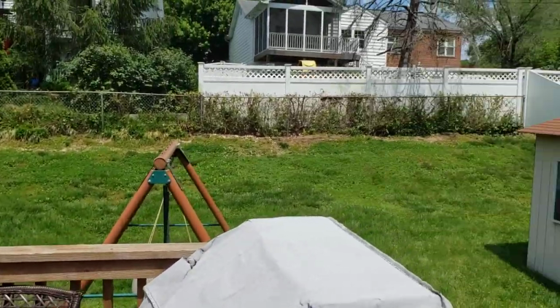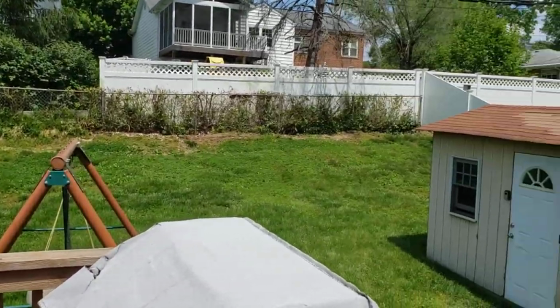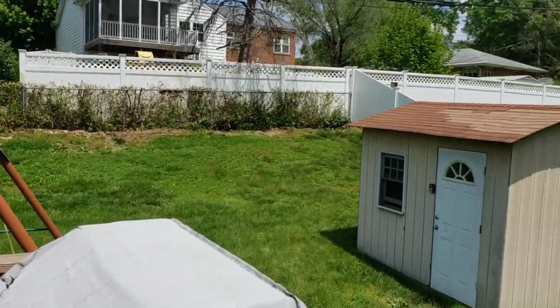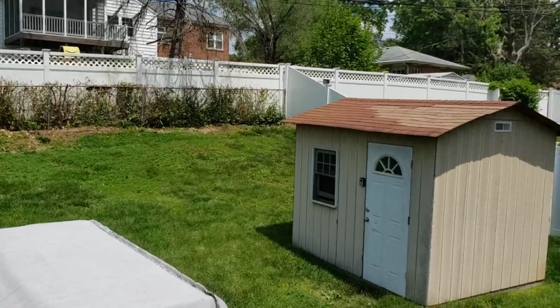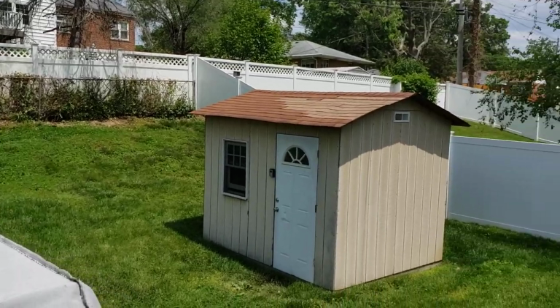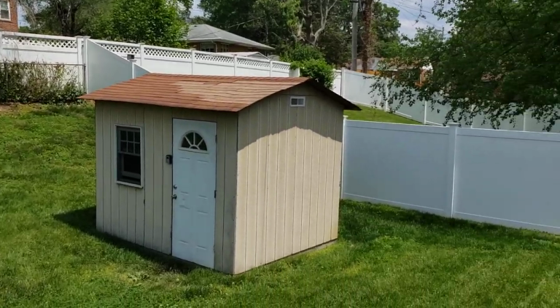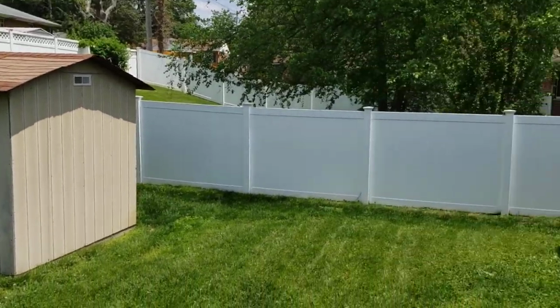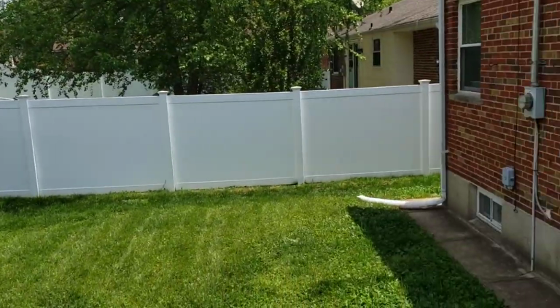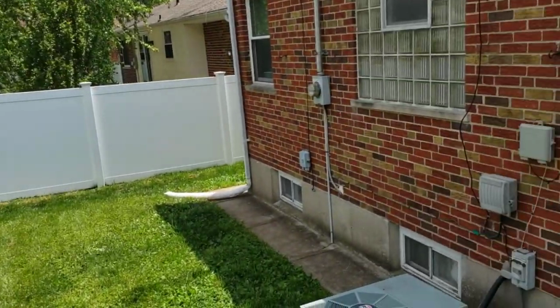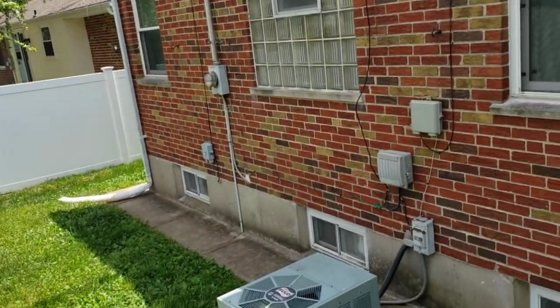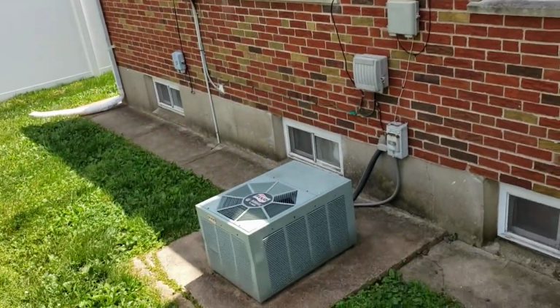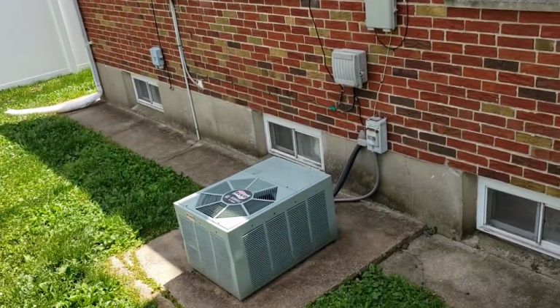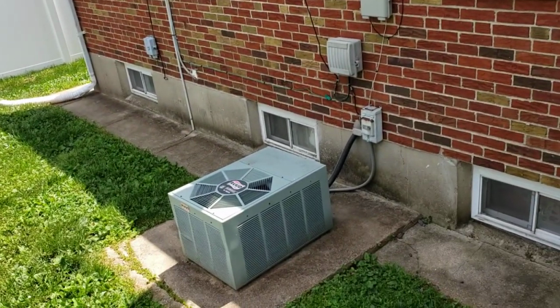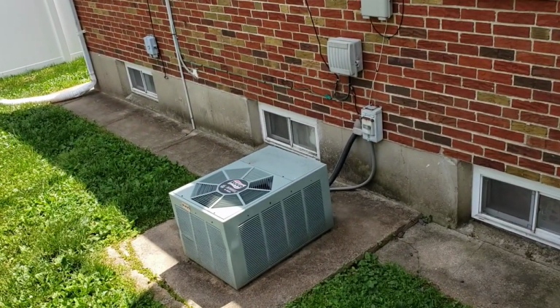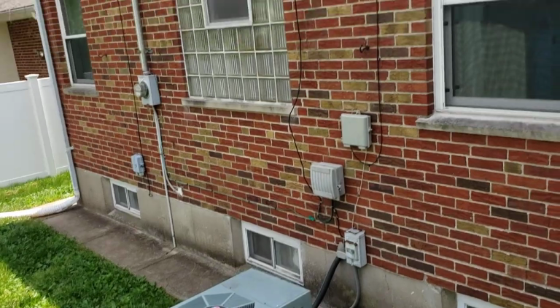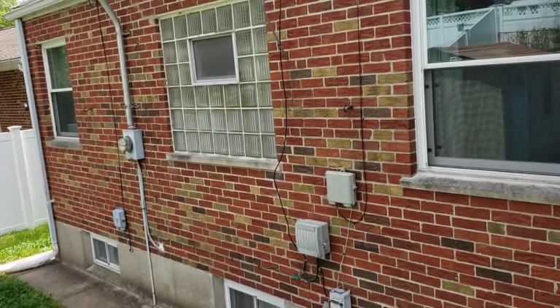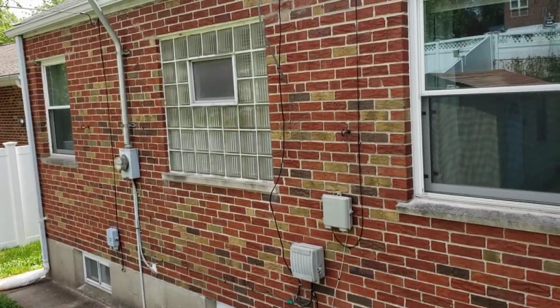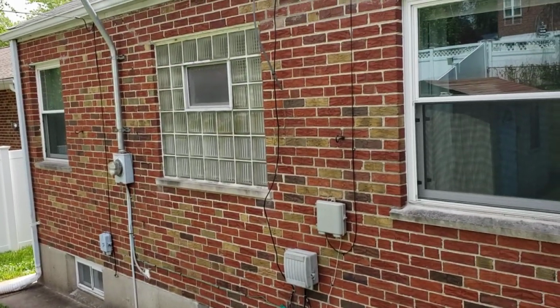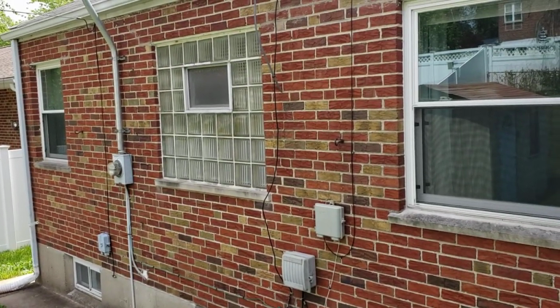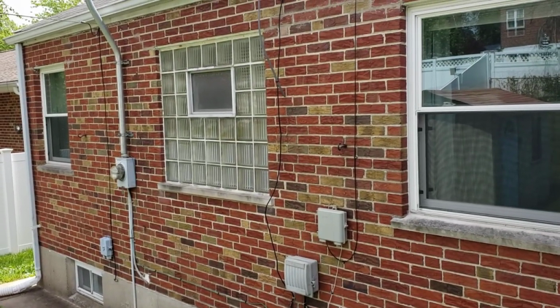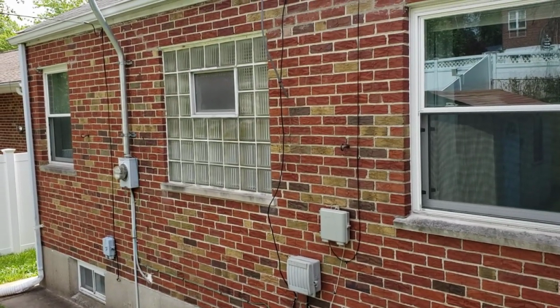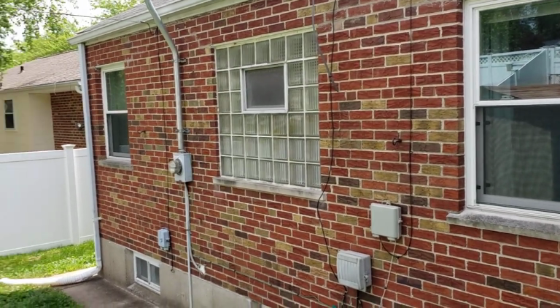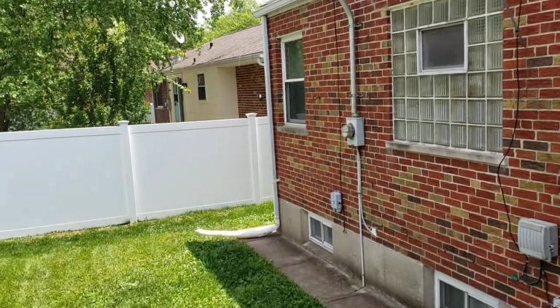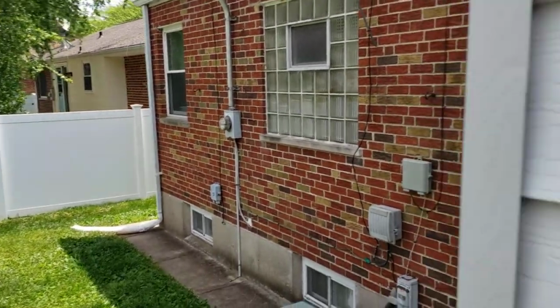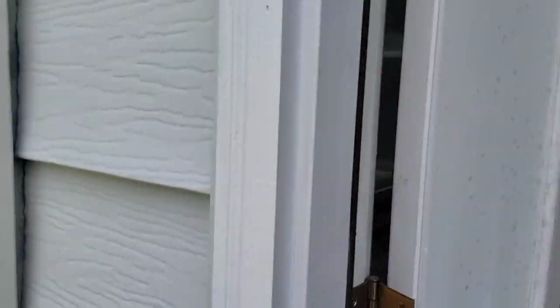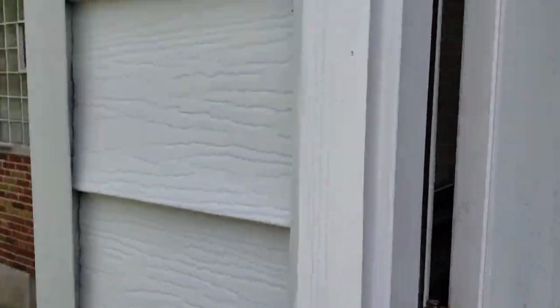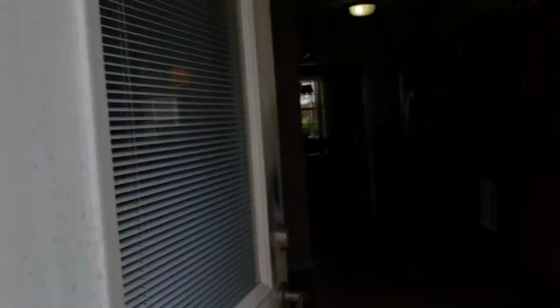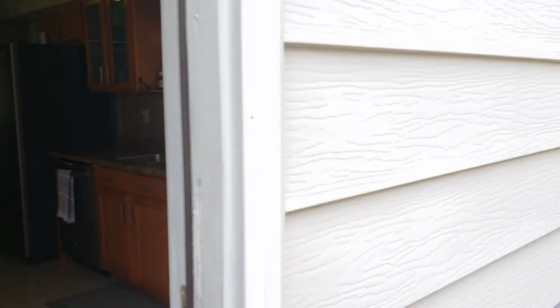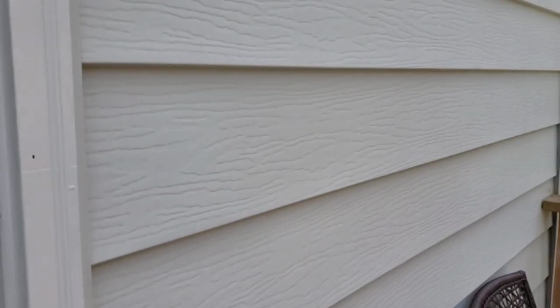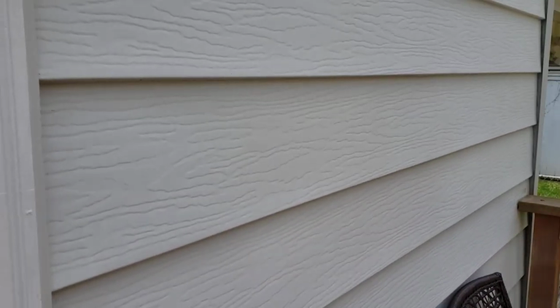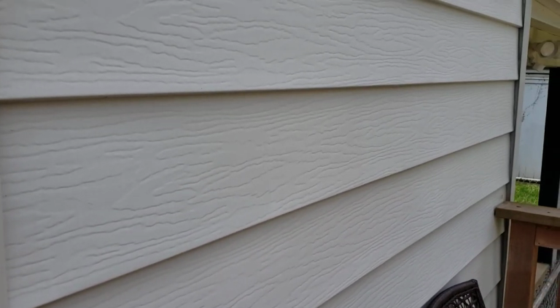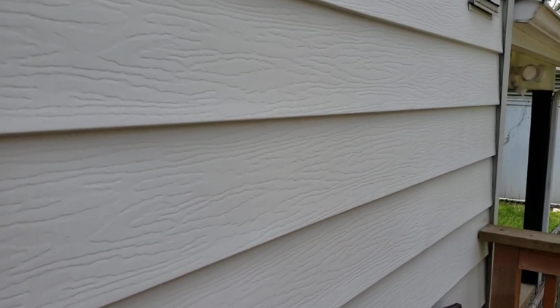Yard could use some love. There's the AC unit, which is older. Brick on the back. Vinyl siding.